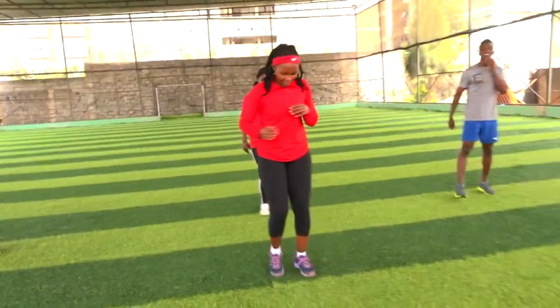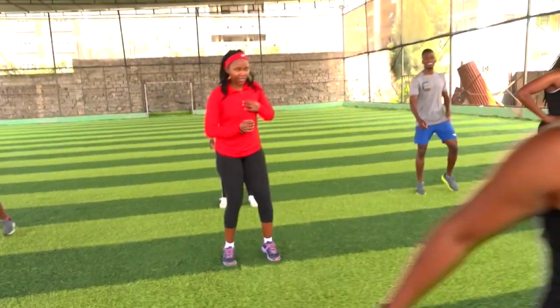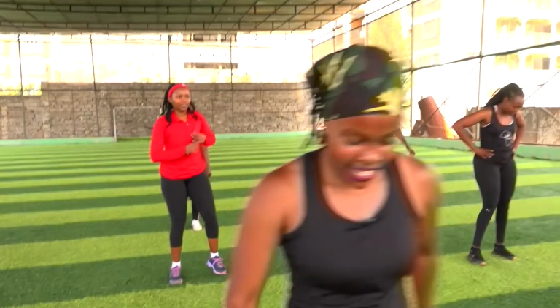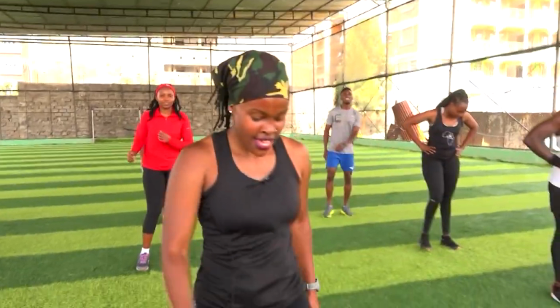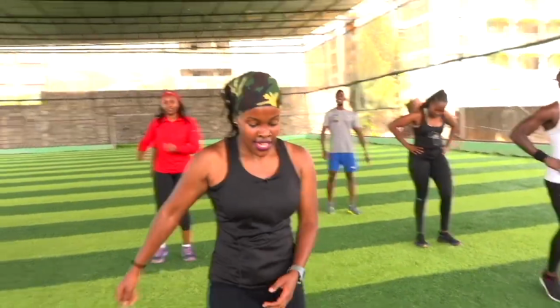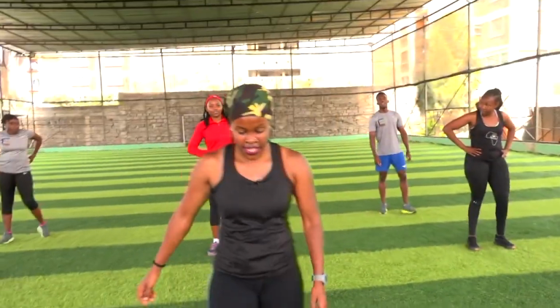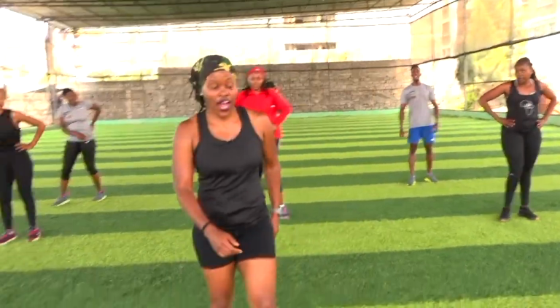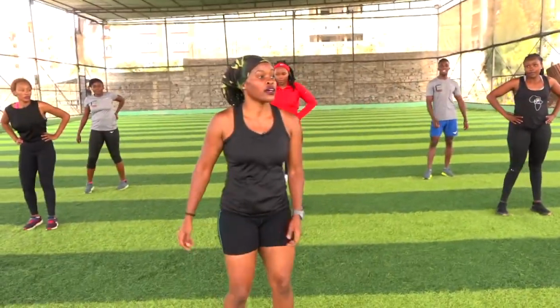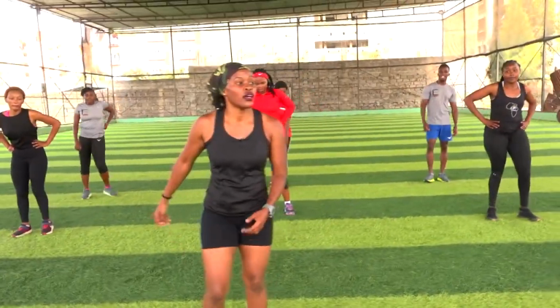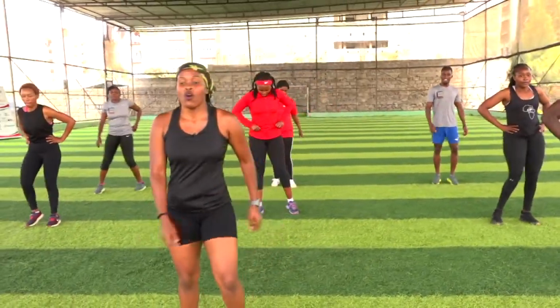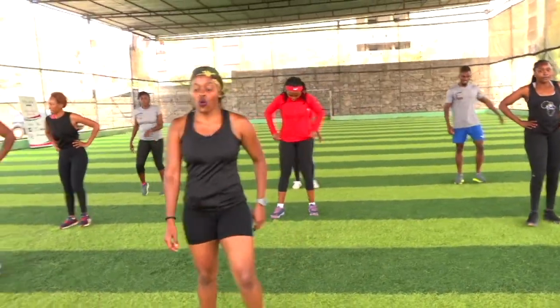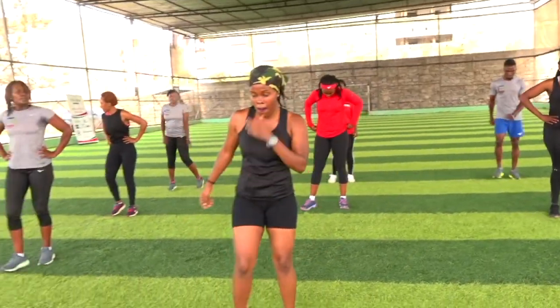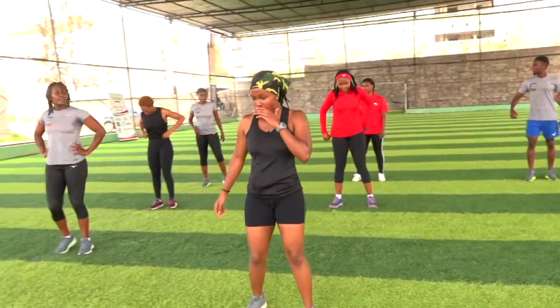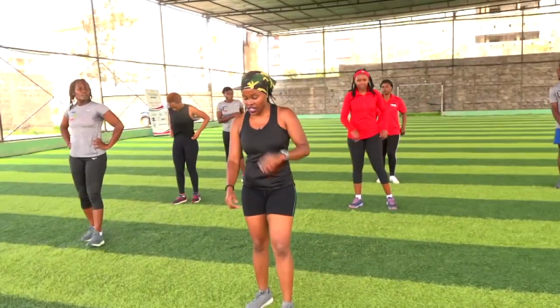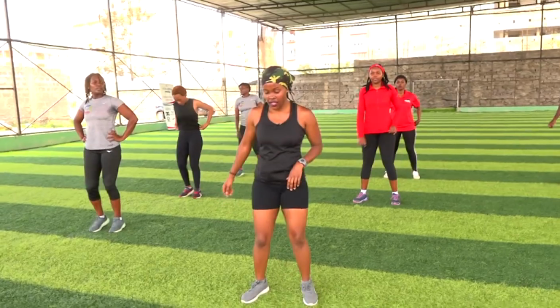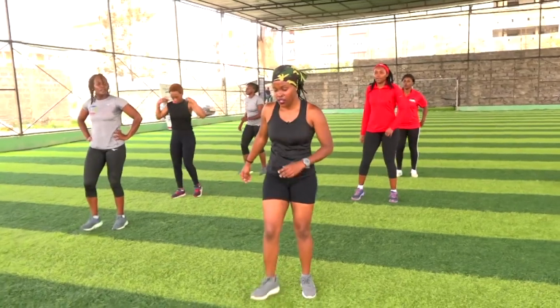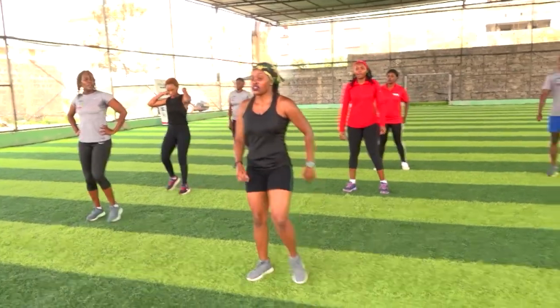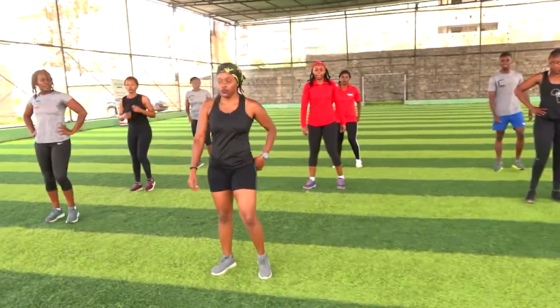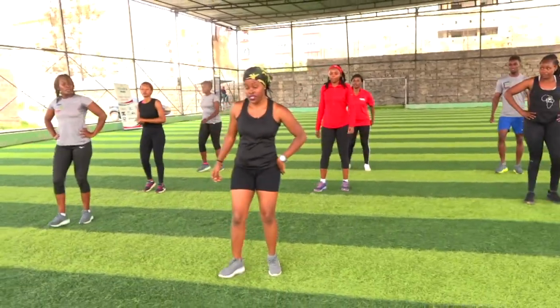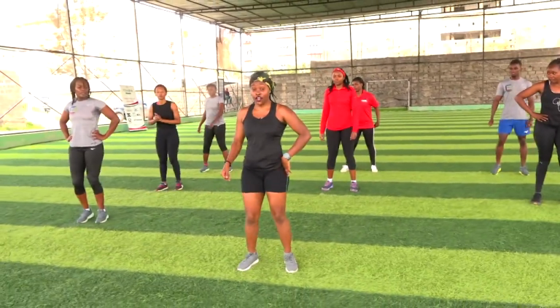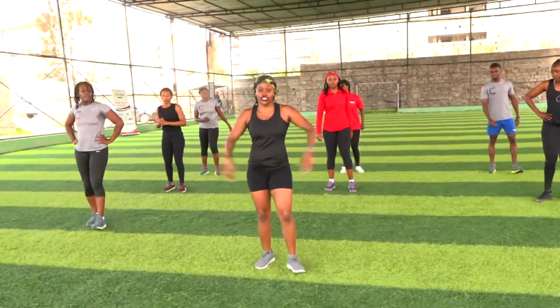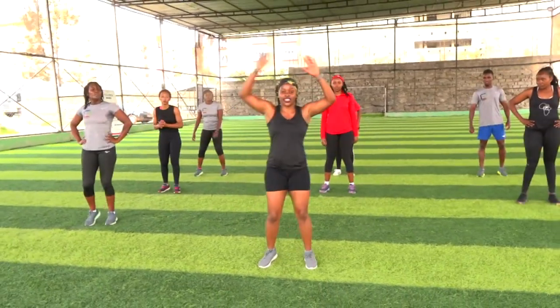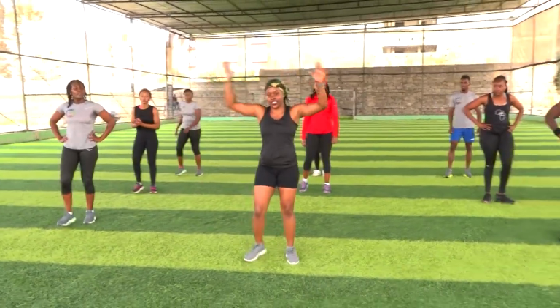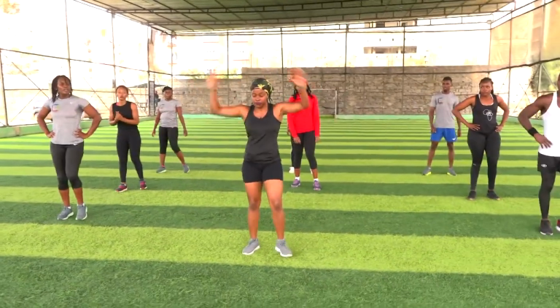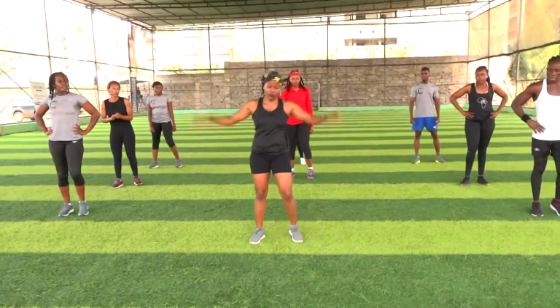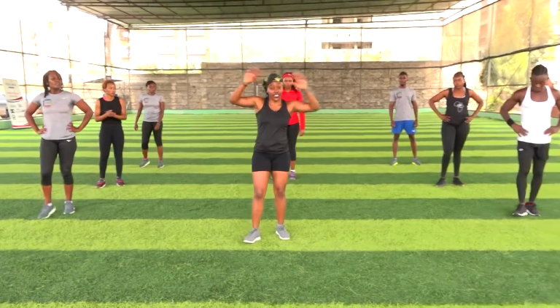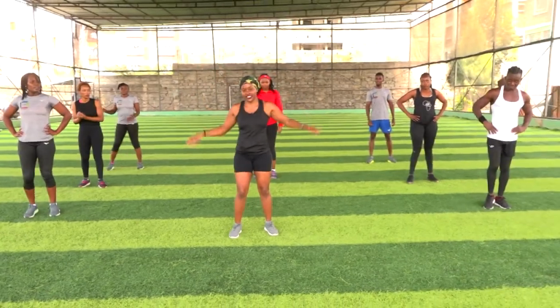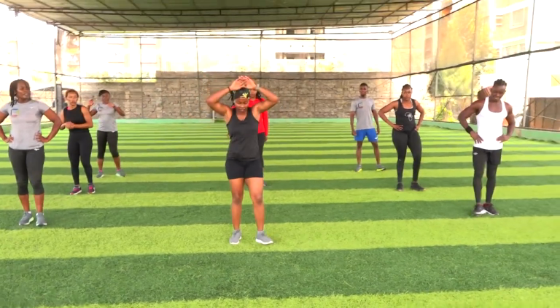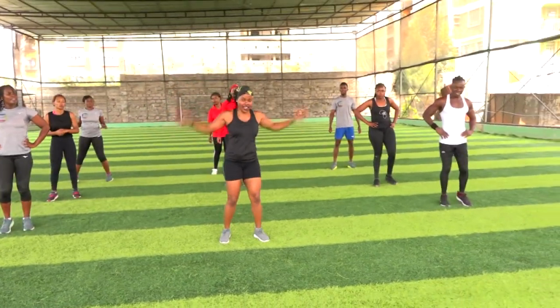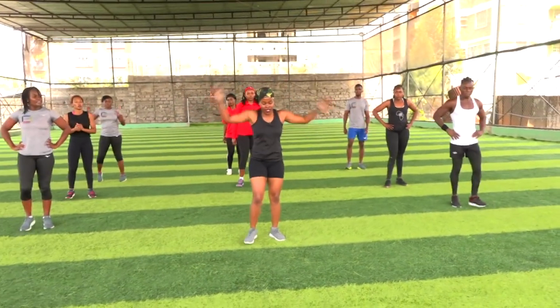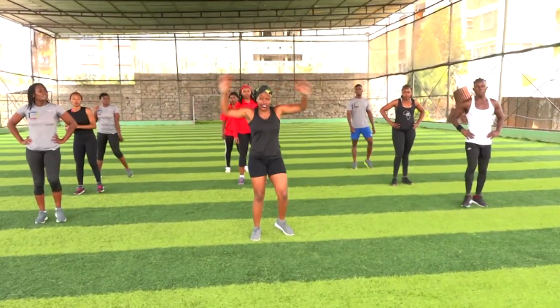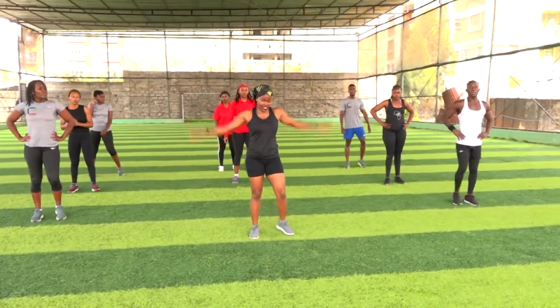Breathe. Five, four, three, two. I know you do your jumping jacks like this — but now we're doing seal jacks. From there, forward, coordinate.